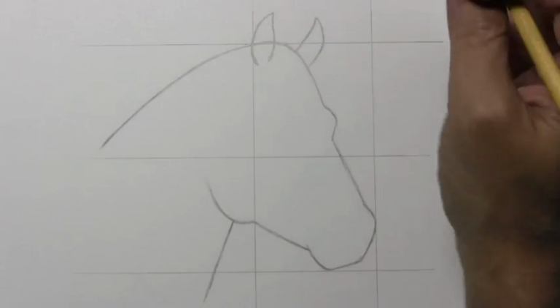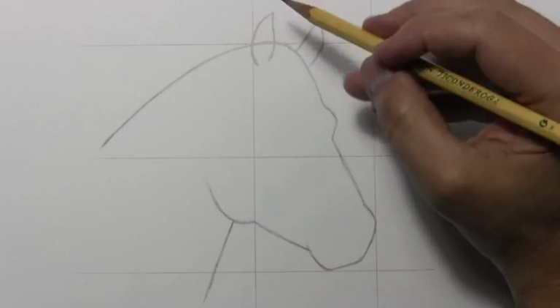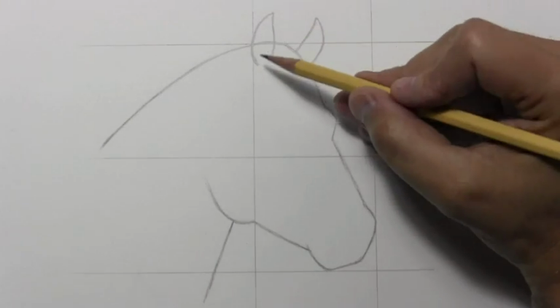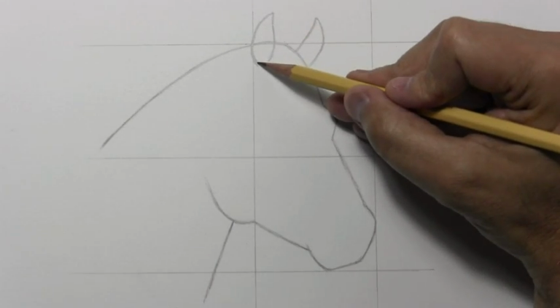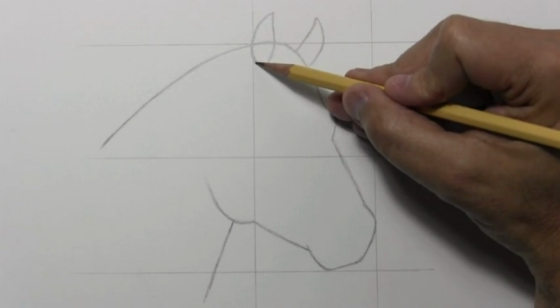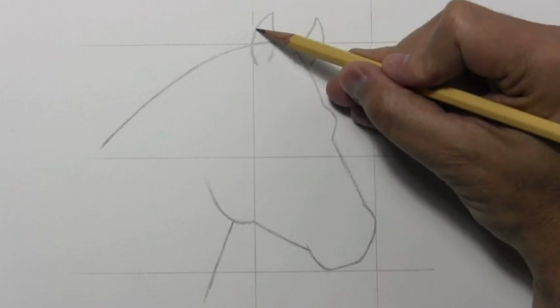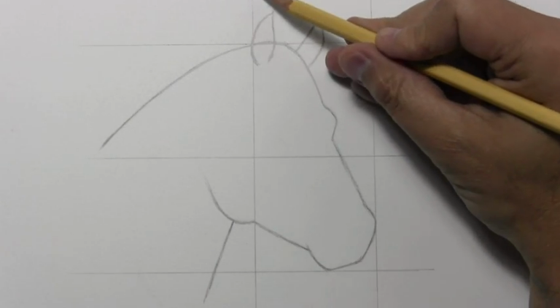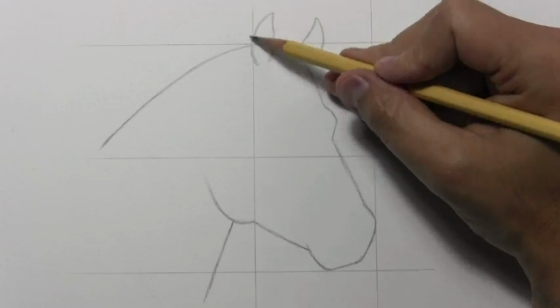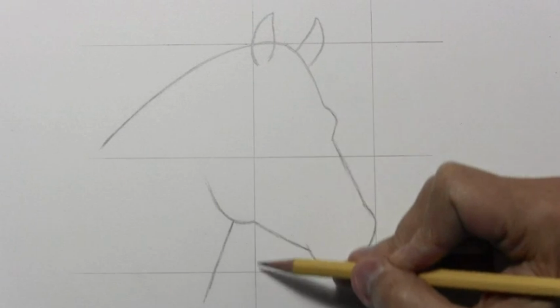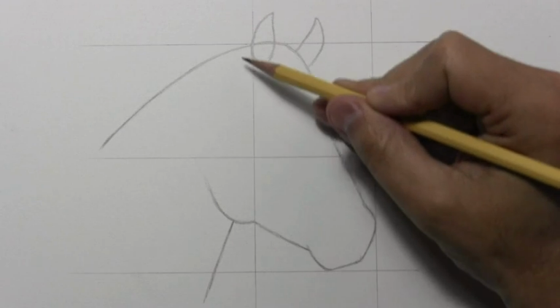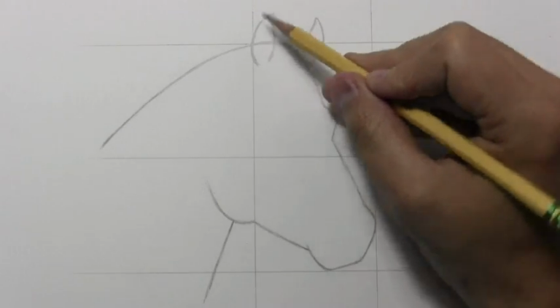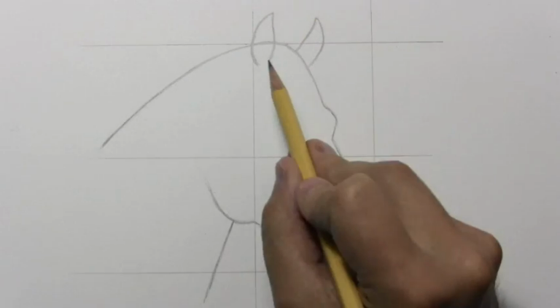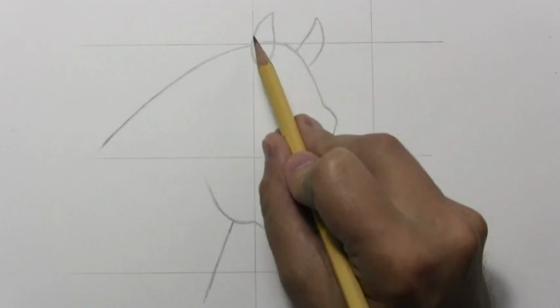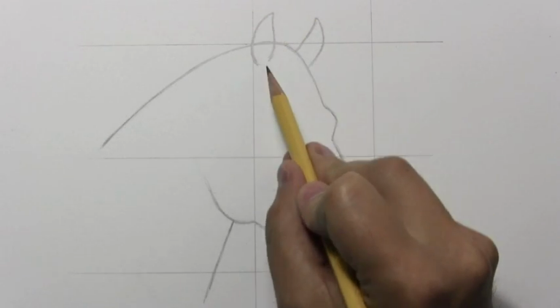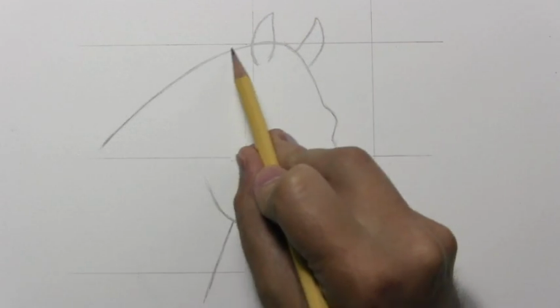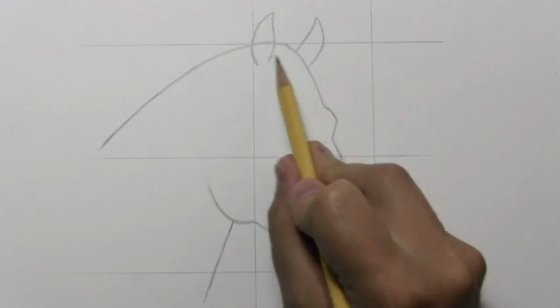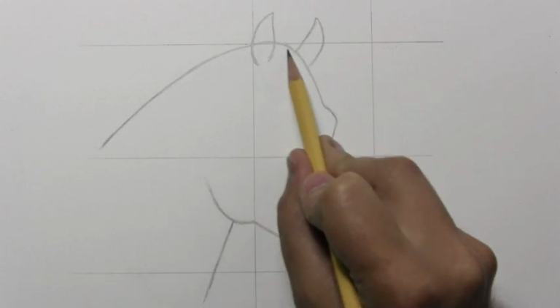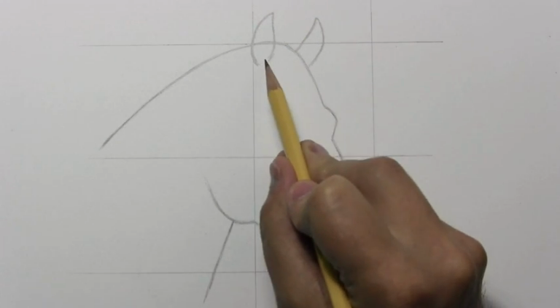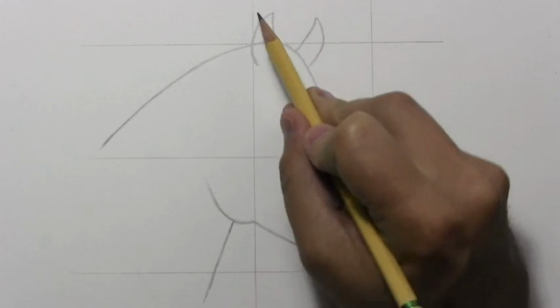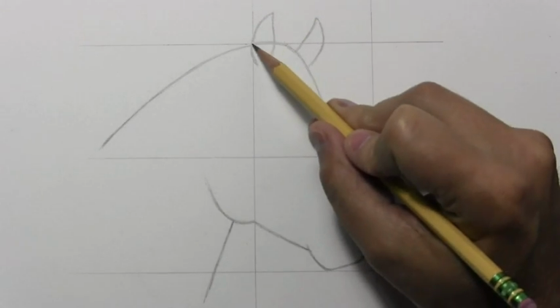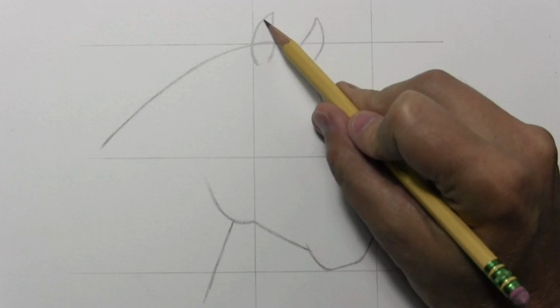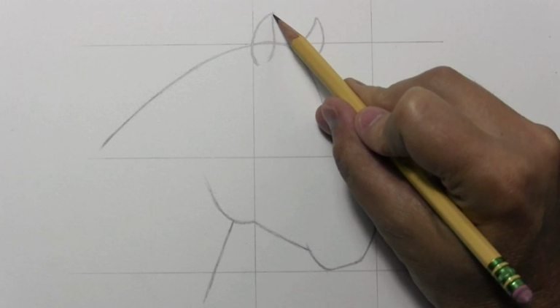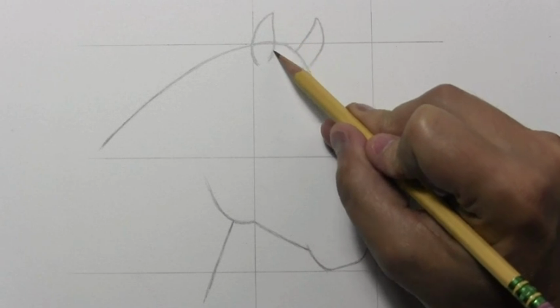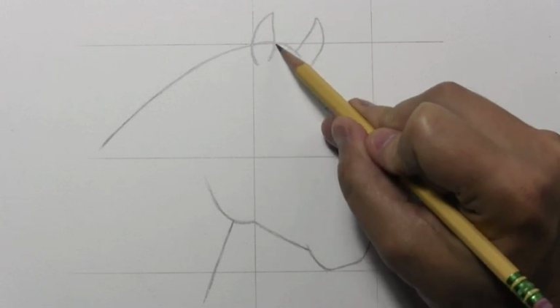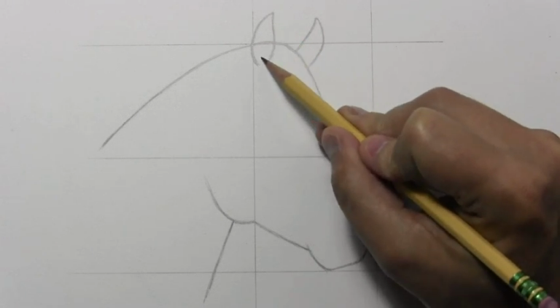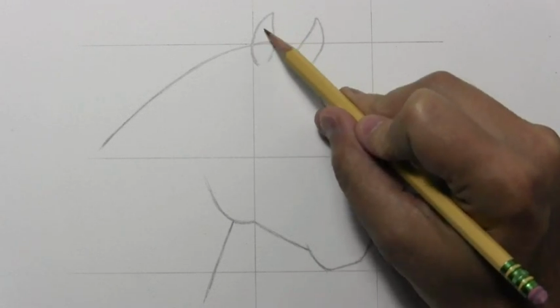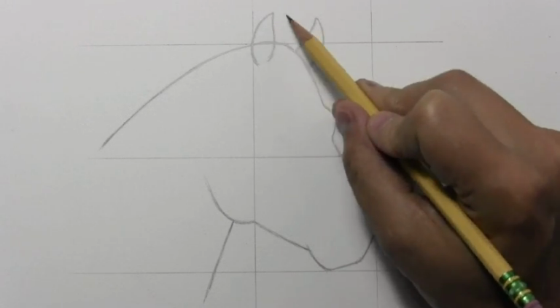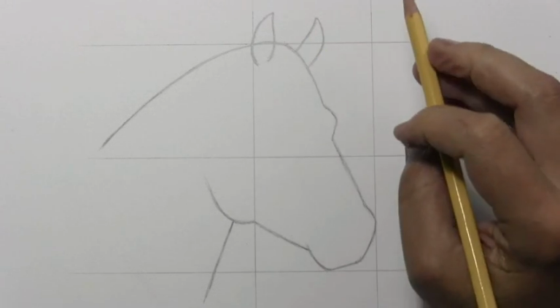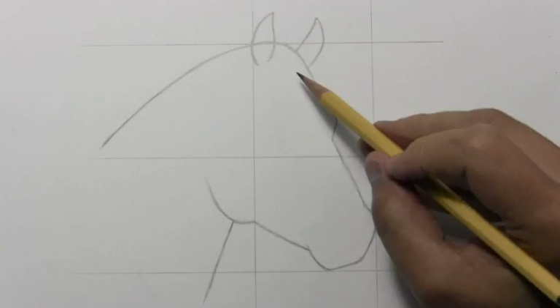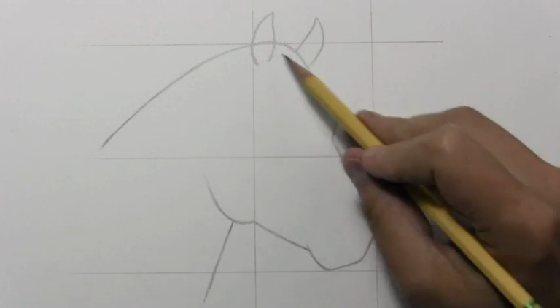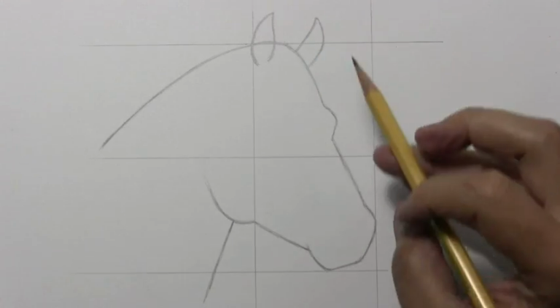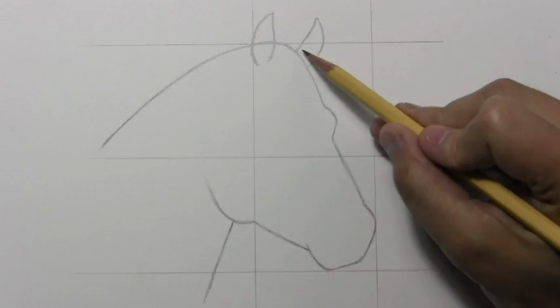So this first ear is lined up with this vertical line over here, and it sort of falls neatly on top of that first line at the top of the head. Just sort of pay attention to the basic shape there and its size in comparison to the rest of the head.